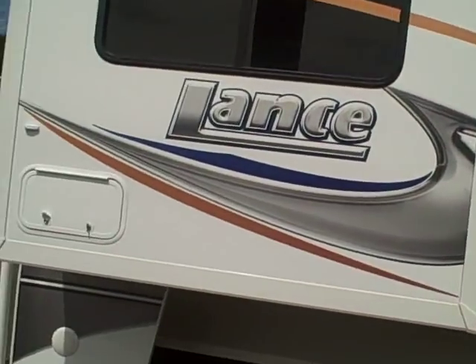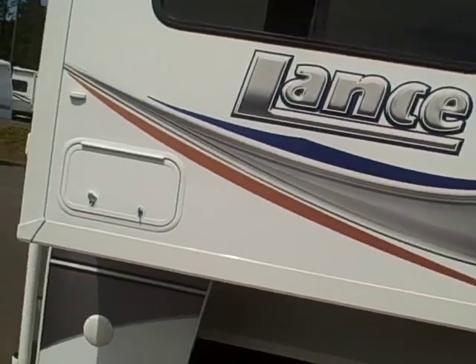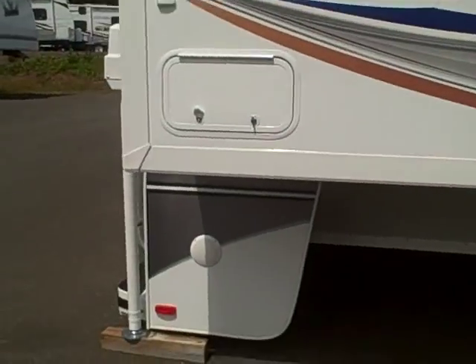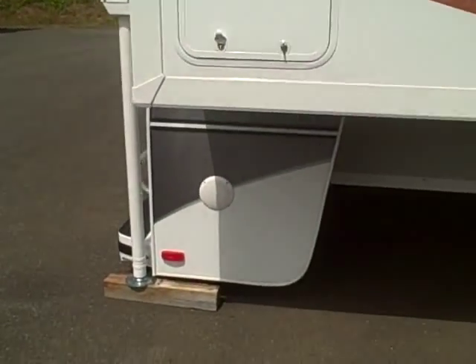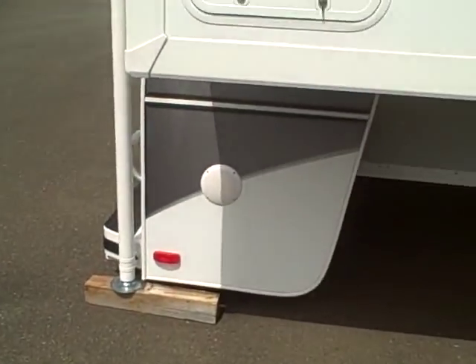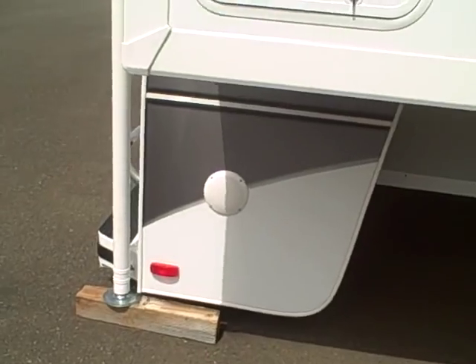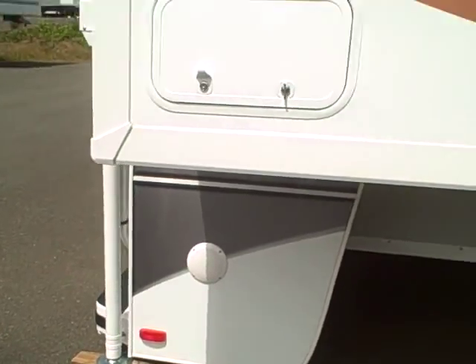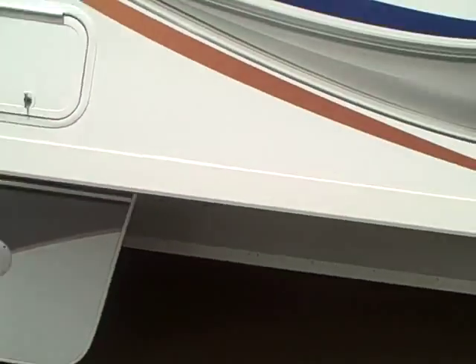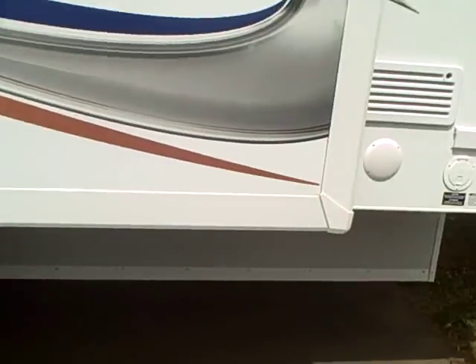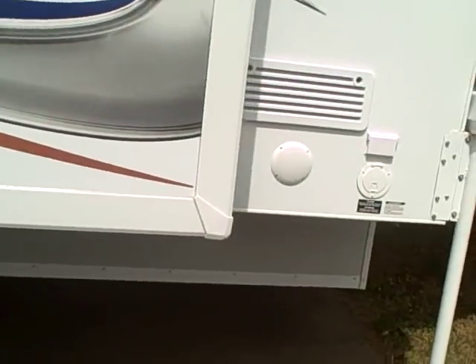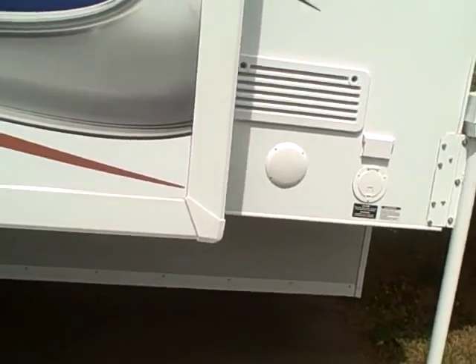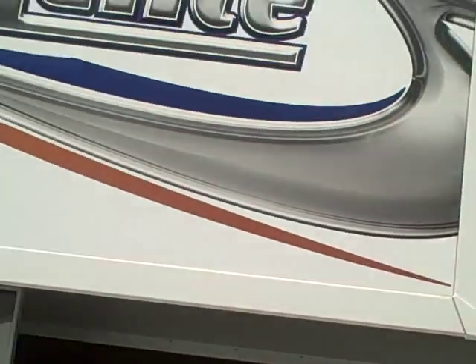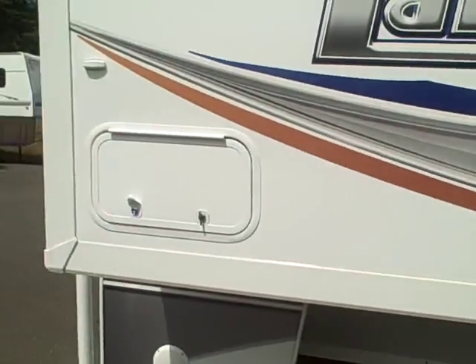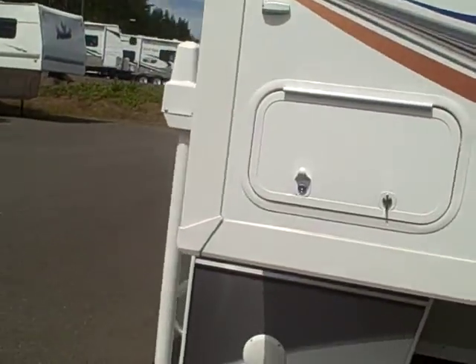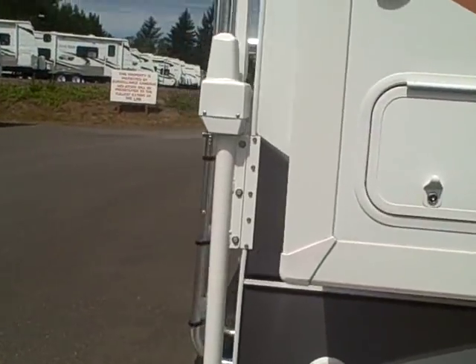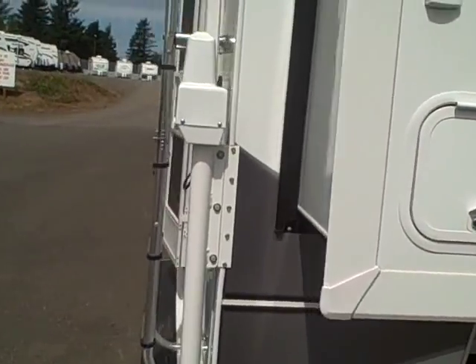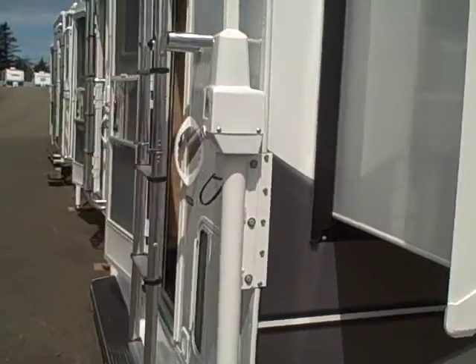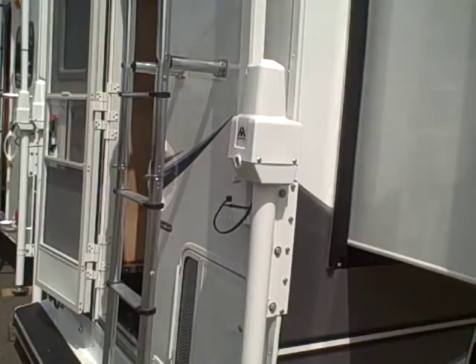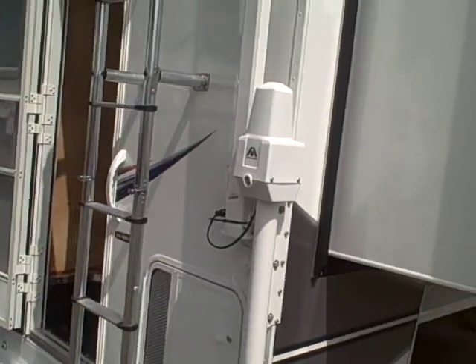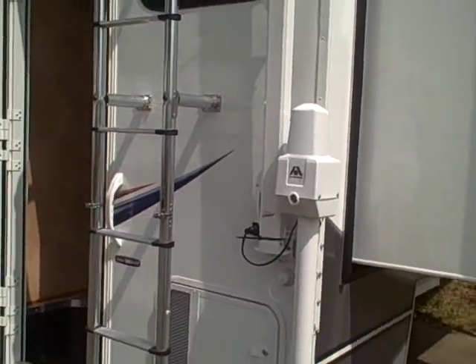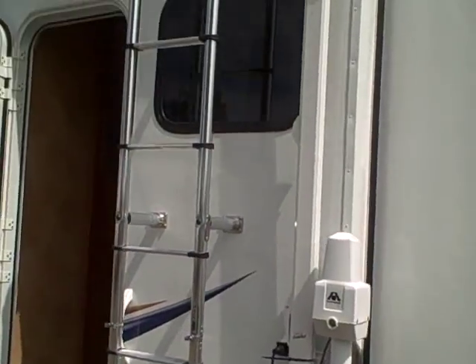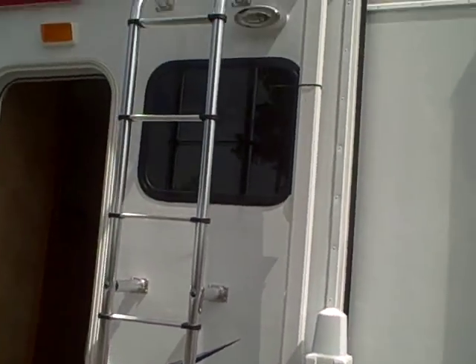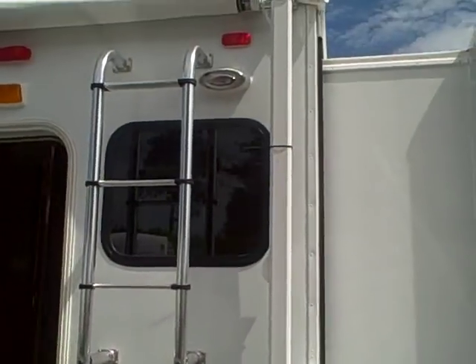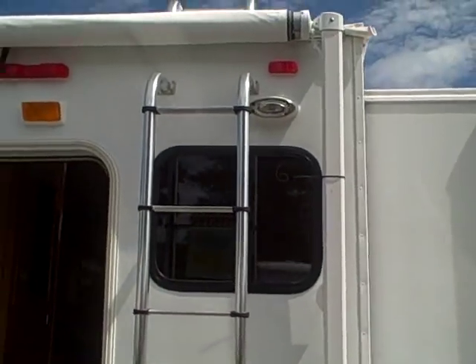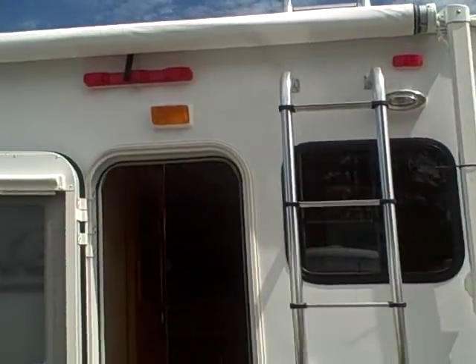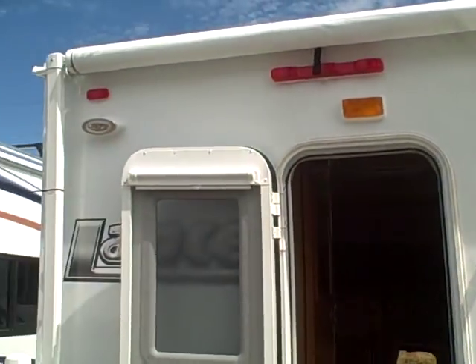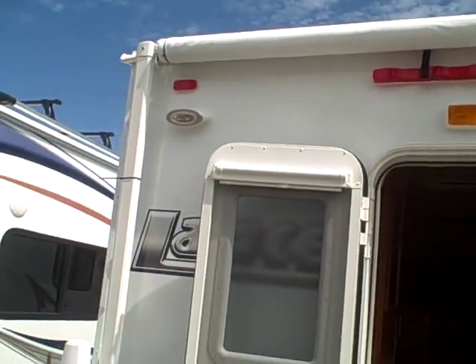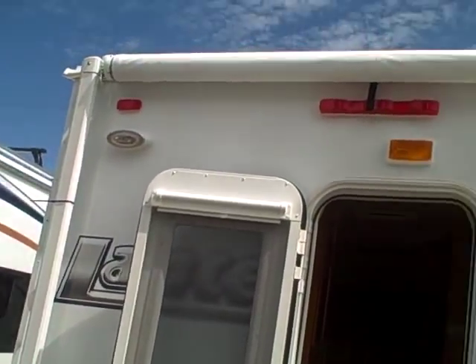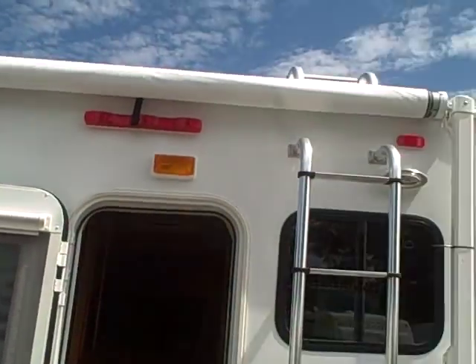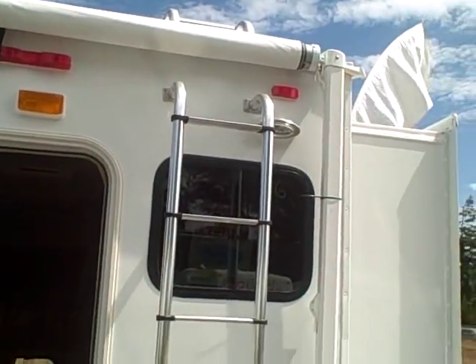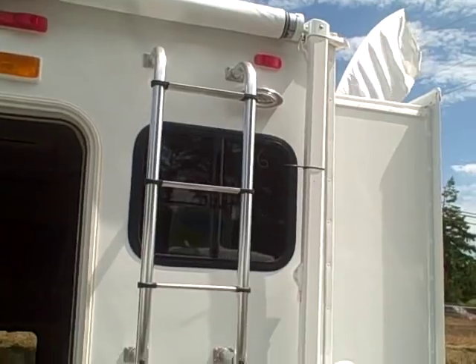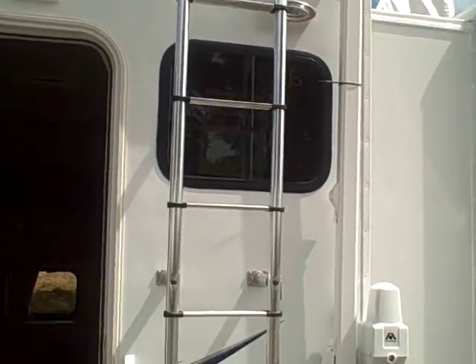This is the slide-out, and you'll also notice there are exterior speakers mounted here. We've got electric jacks in the back here, two rear porch lights, and a big awning over the top.